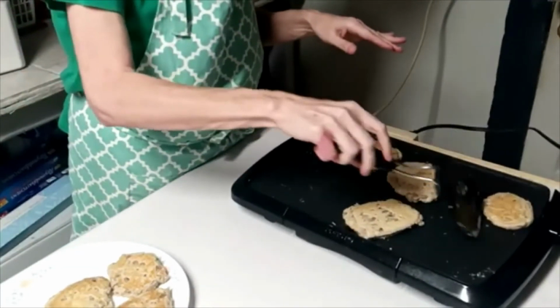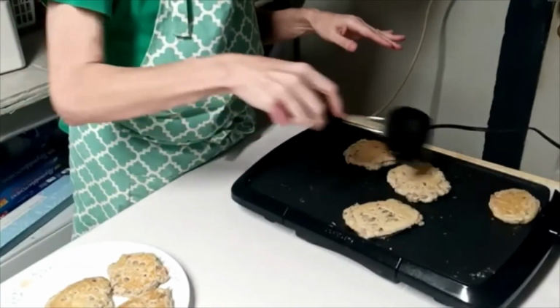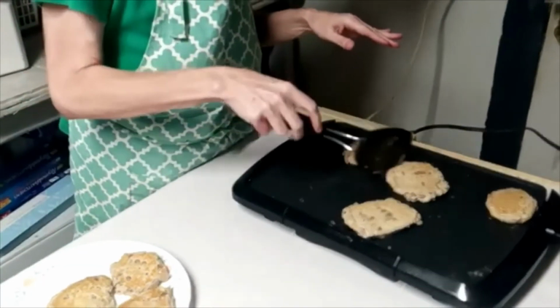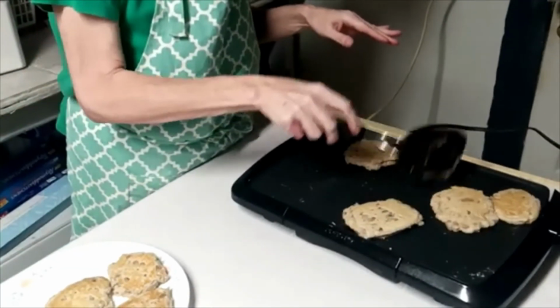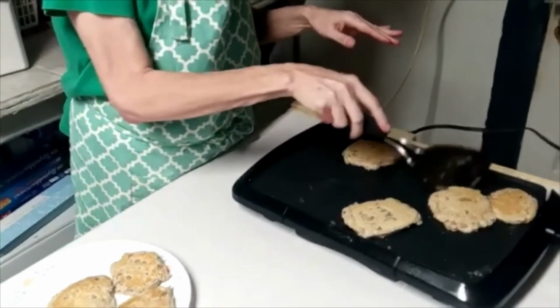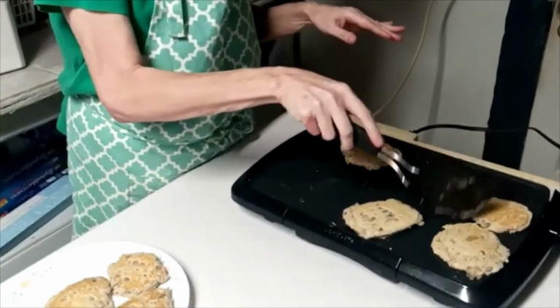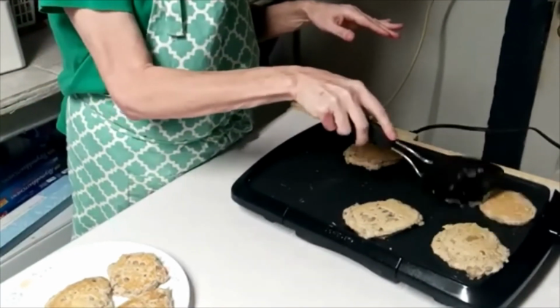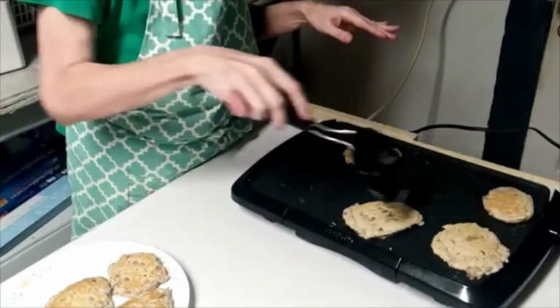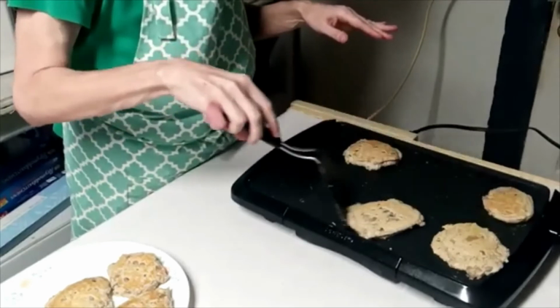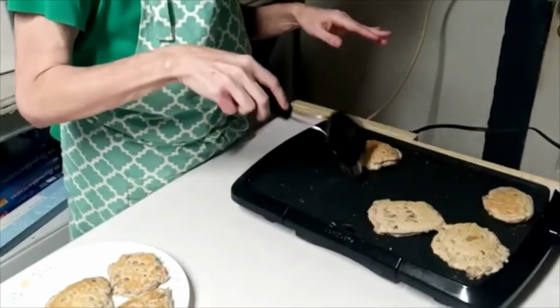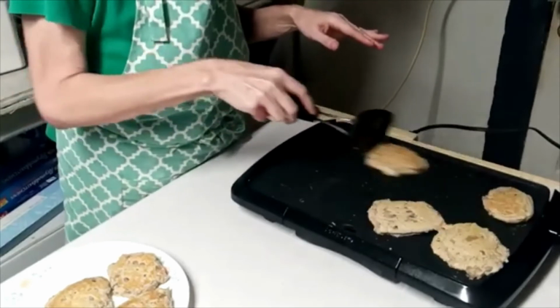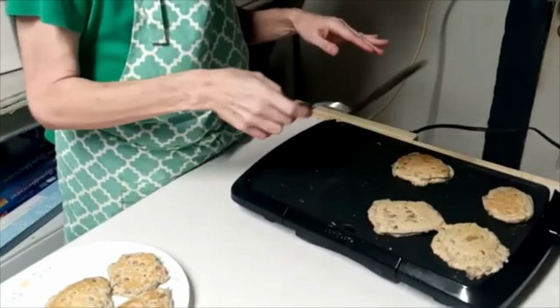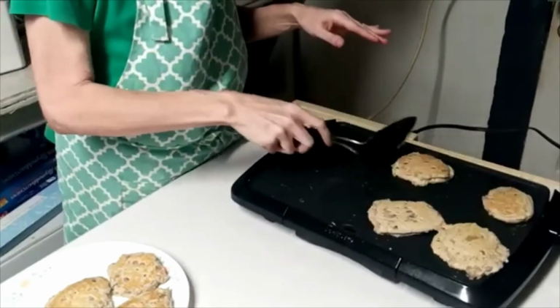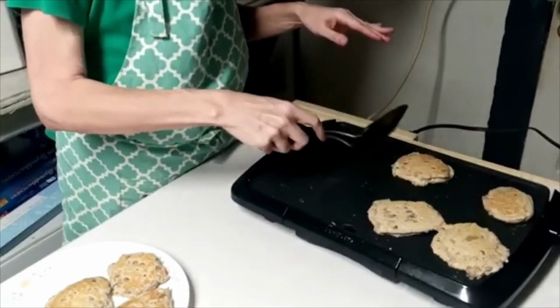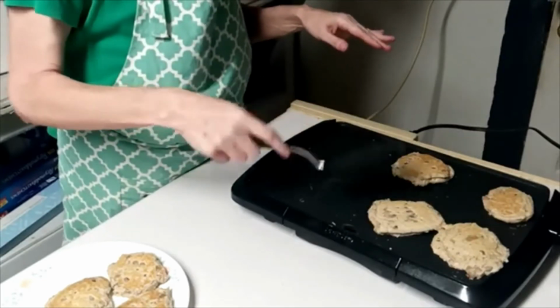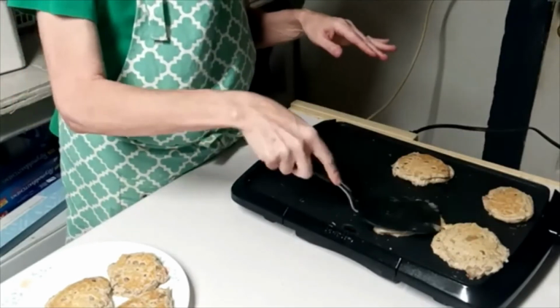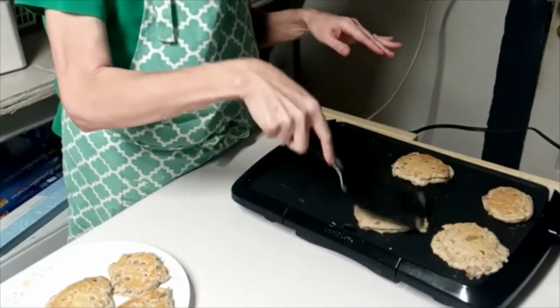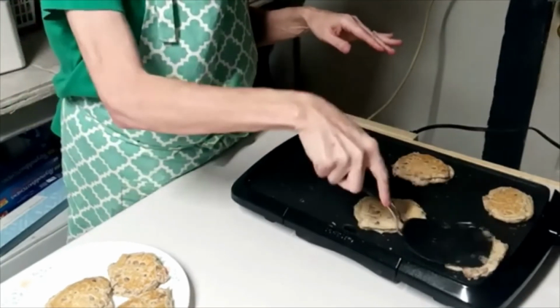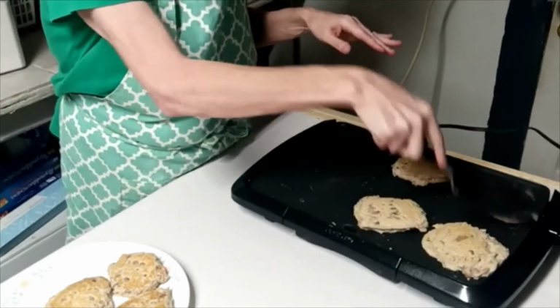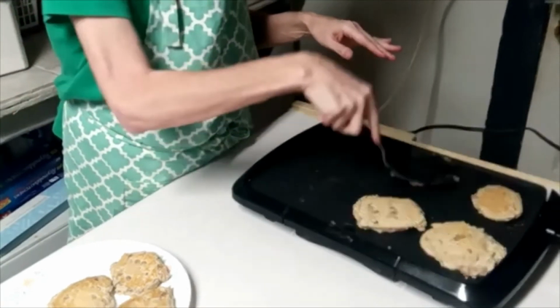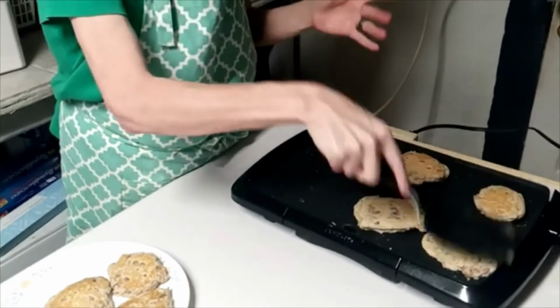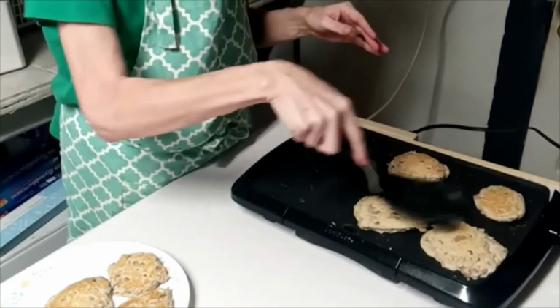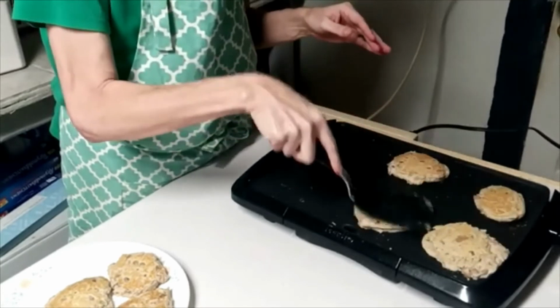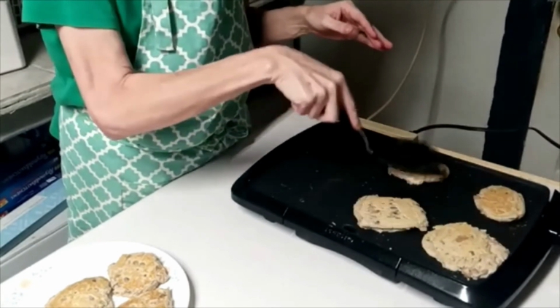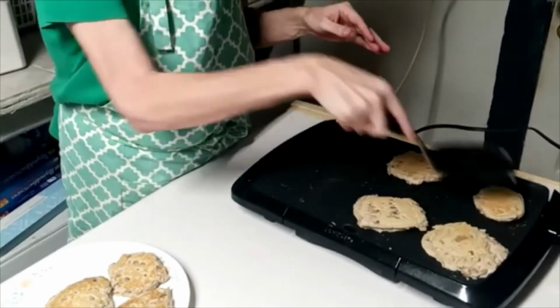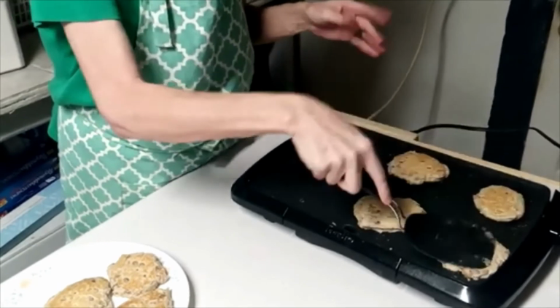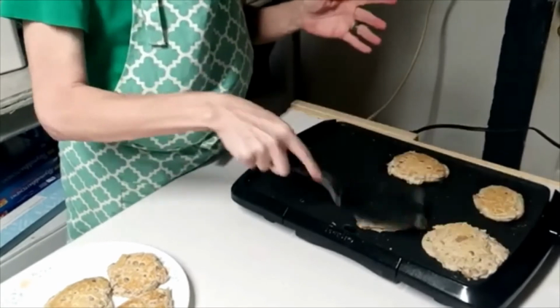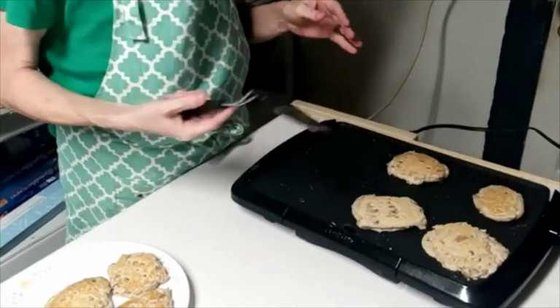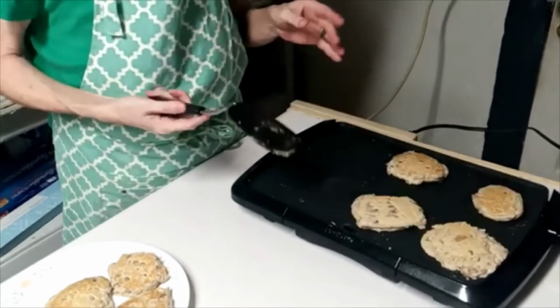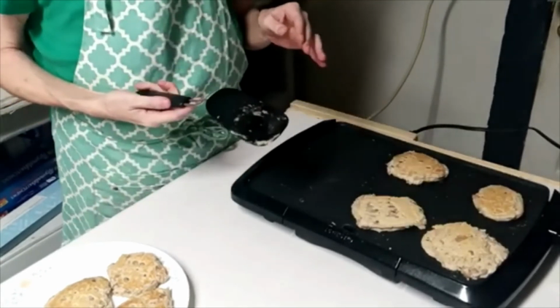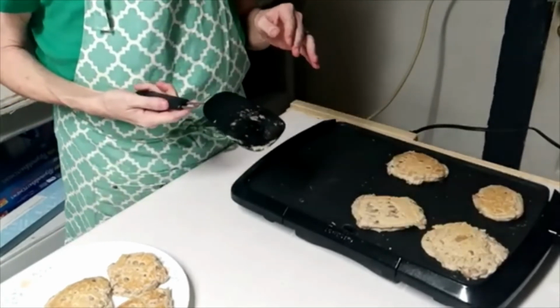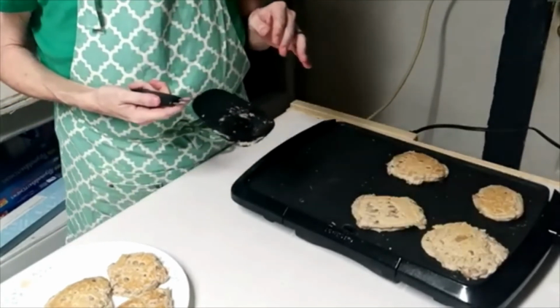This is actually very similar to making a fried cornbread patty. It's just that I put a little bit of flour in it and I've got the beans in it, and it doesn't have any milk or anything like that.